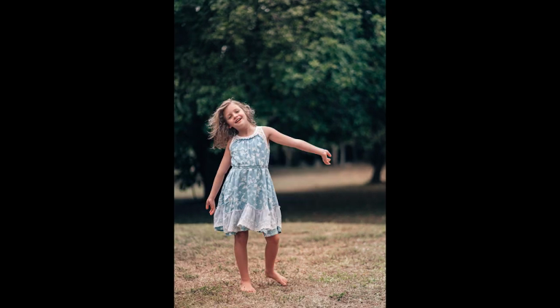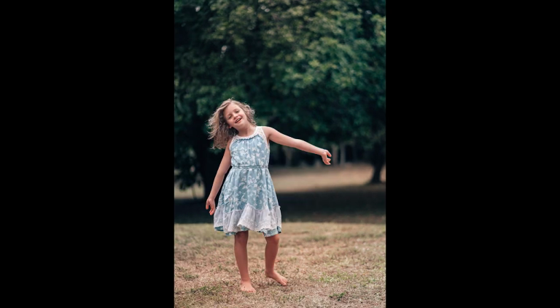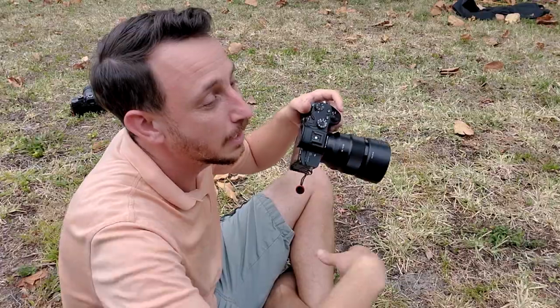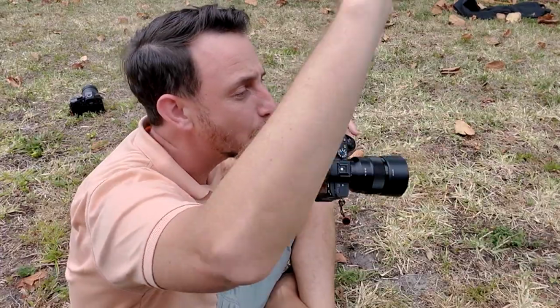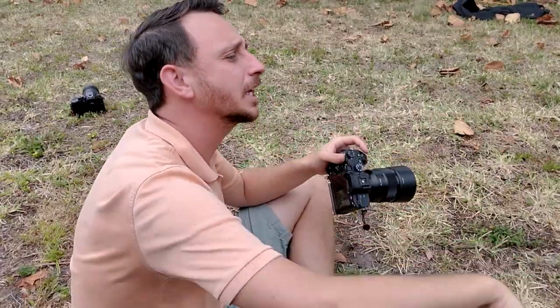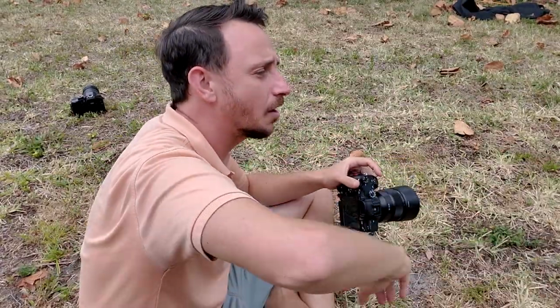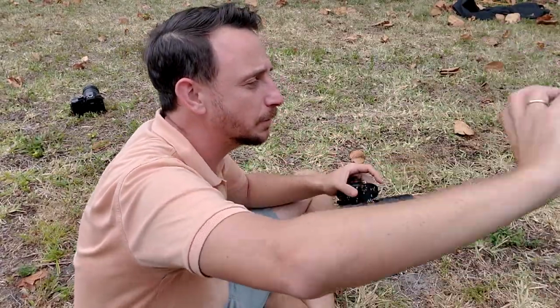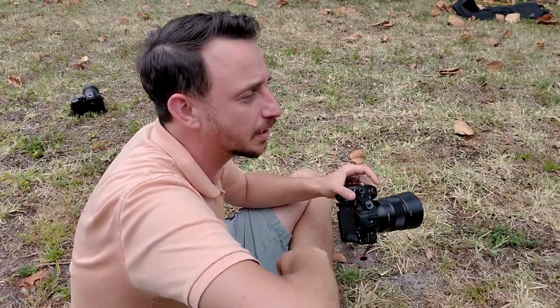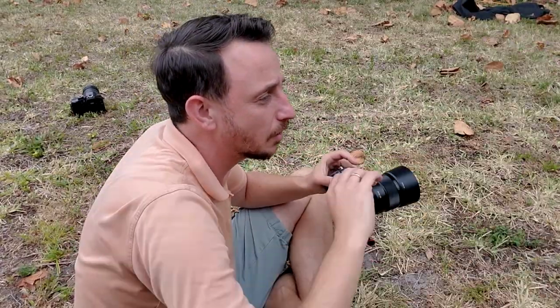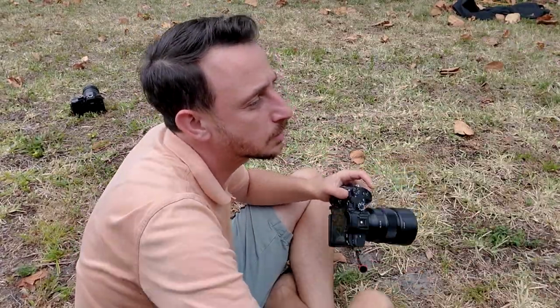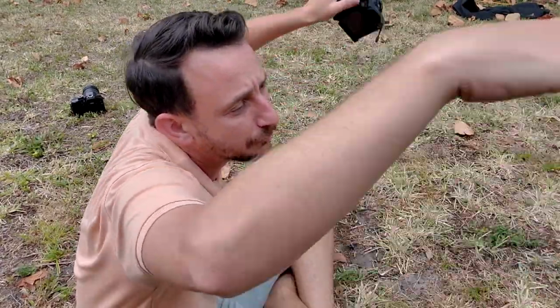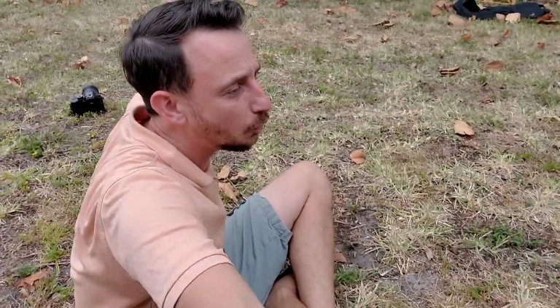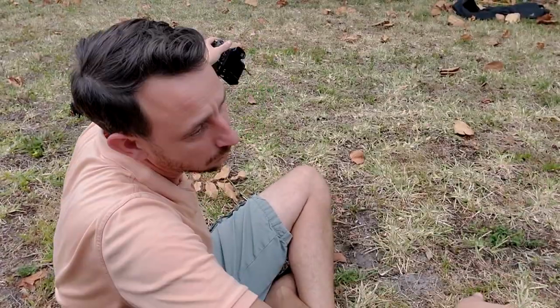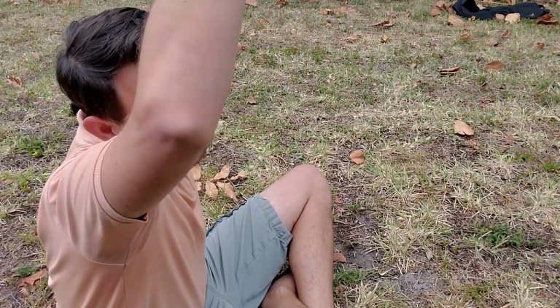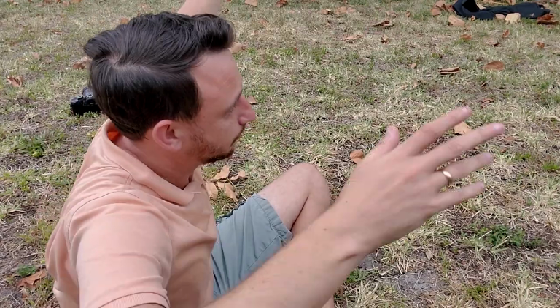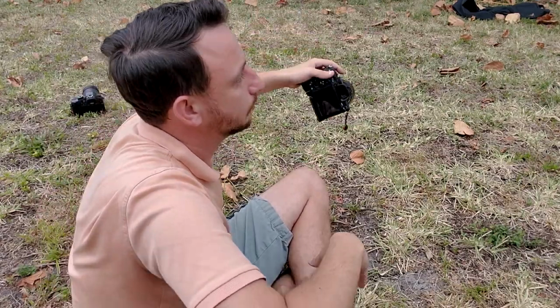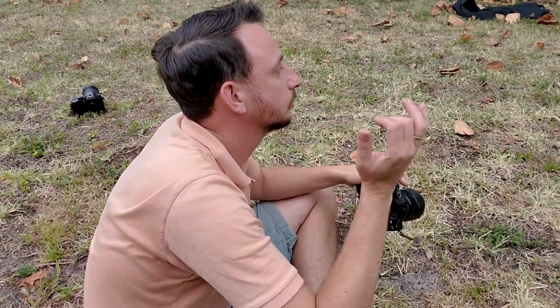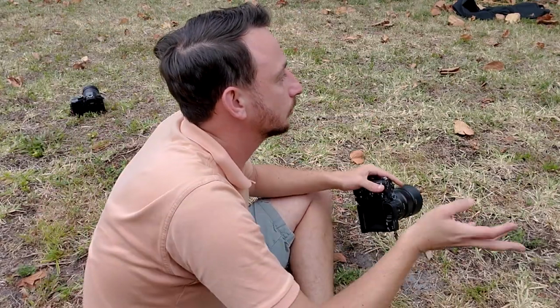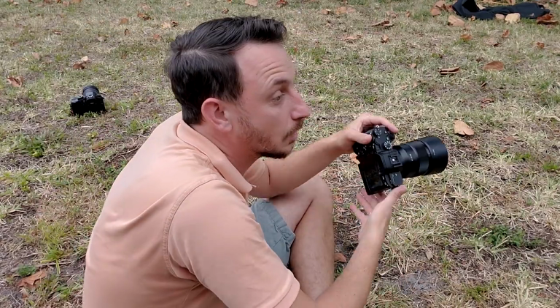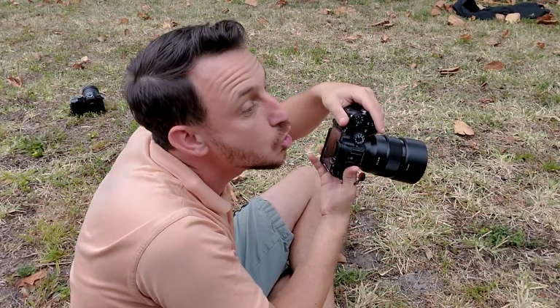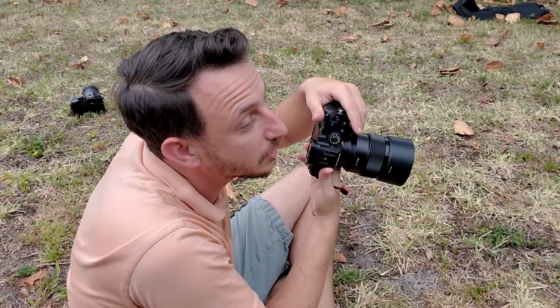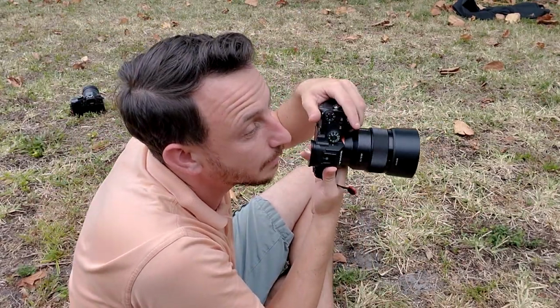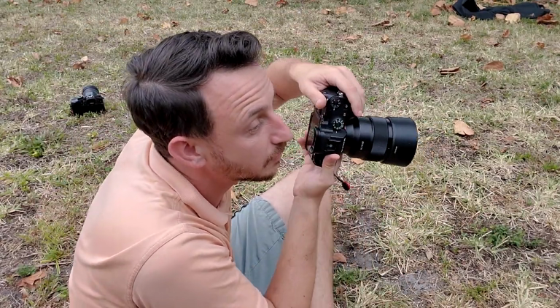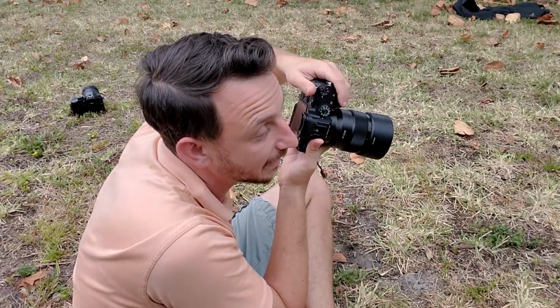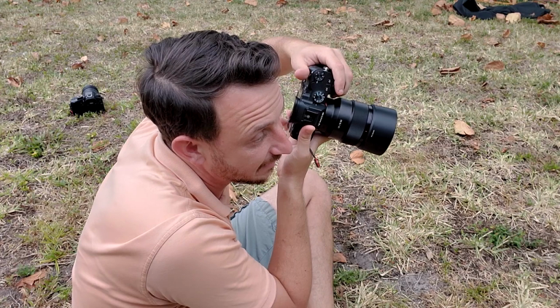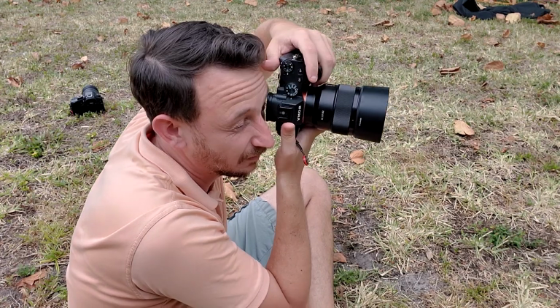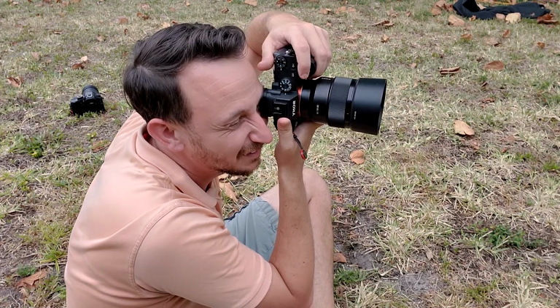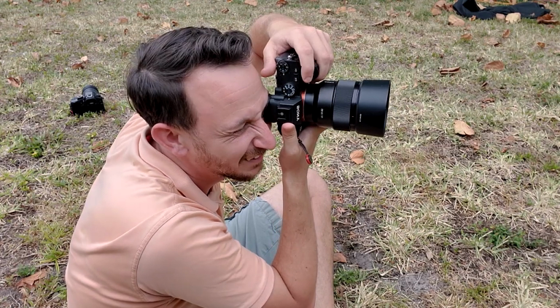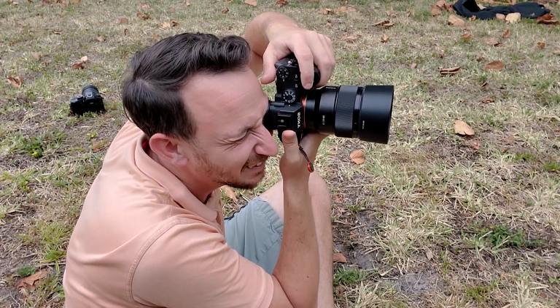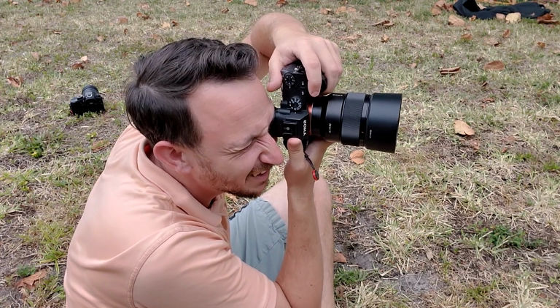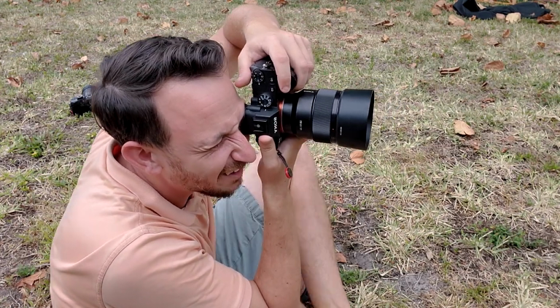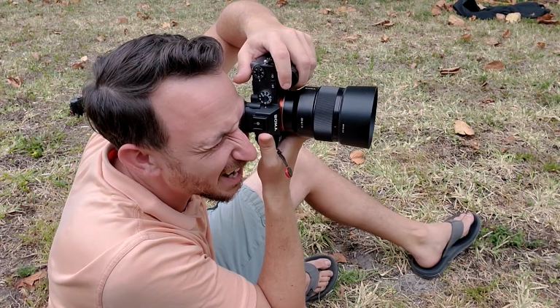A little more elegant with the arm — don't be so stiff, it's flowy. That's a good tip: butterfly landing hands. Okay, ready? Go ahead.